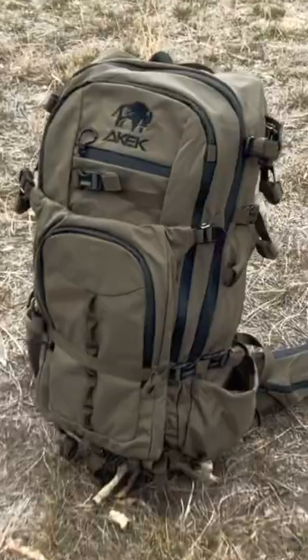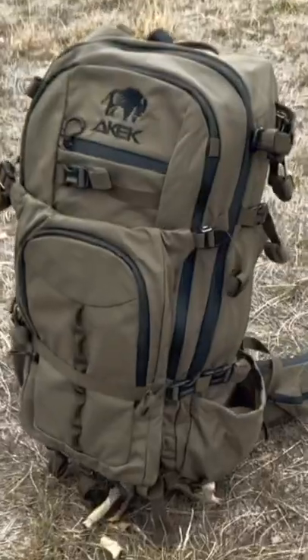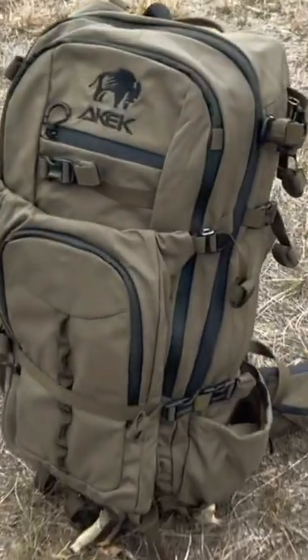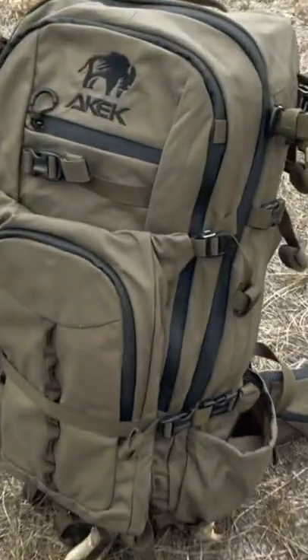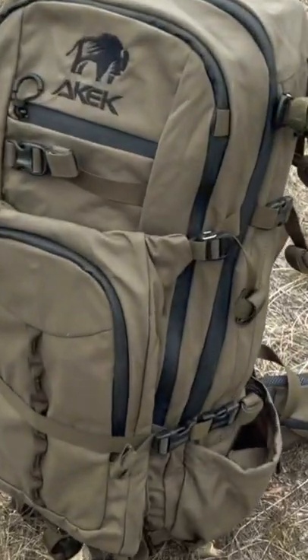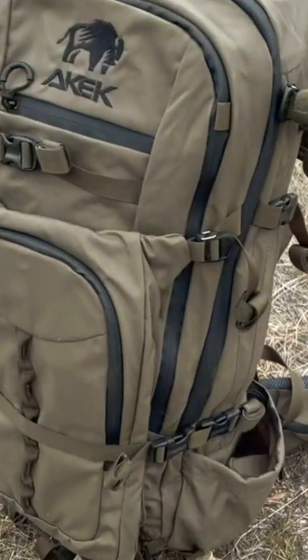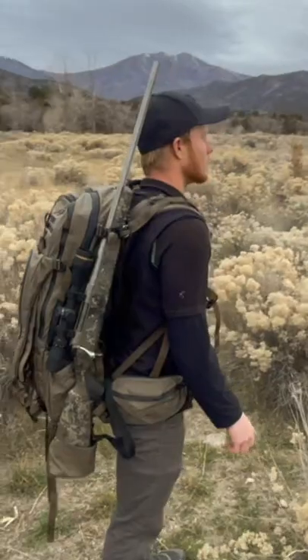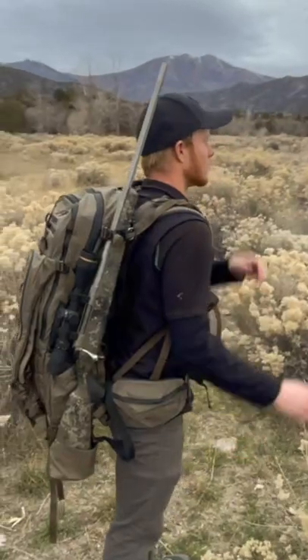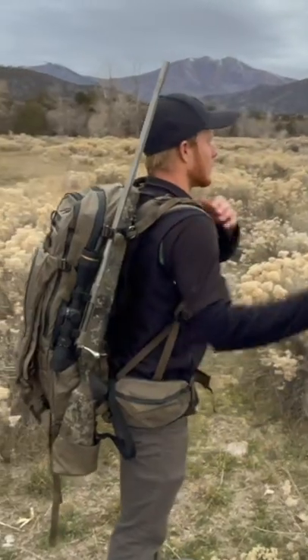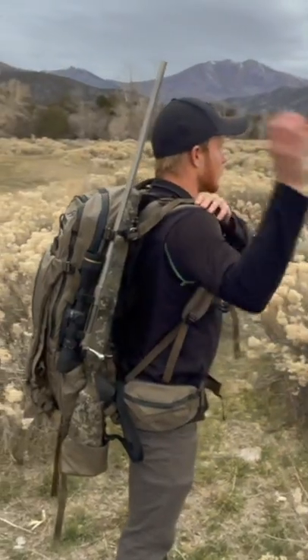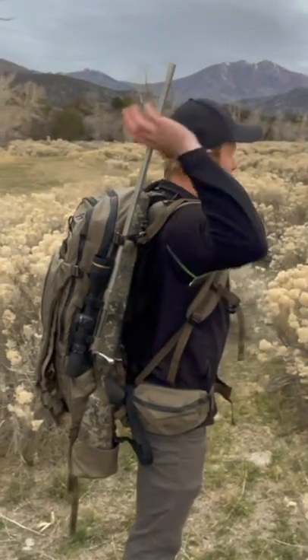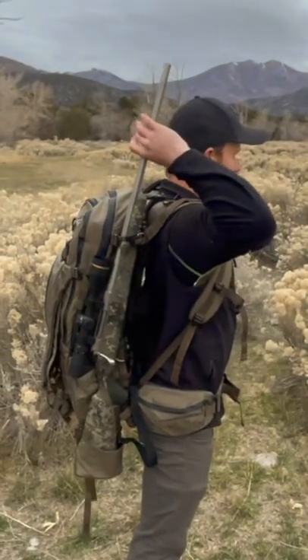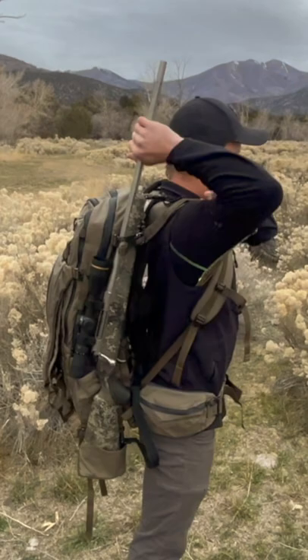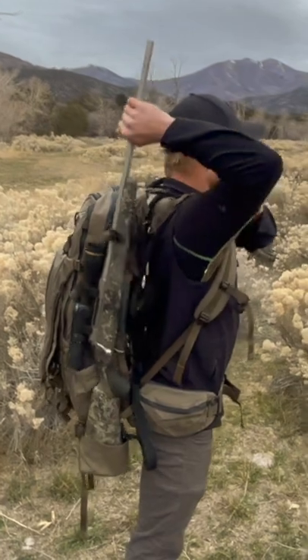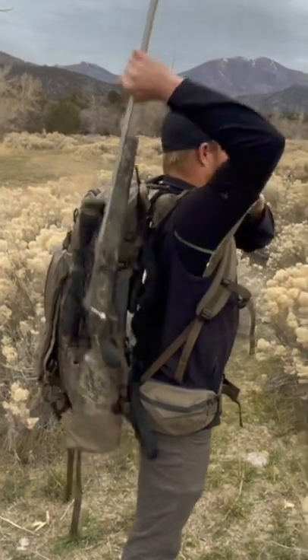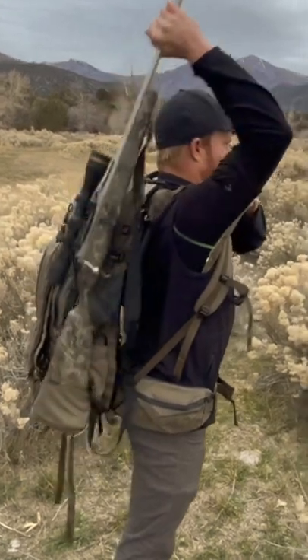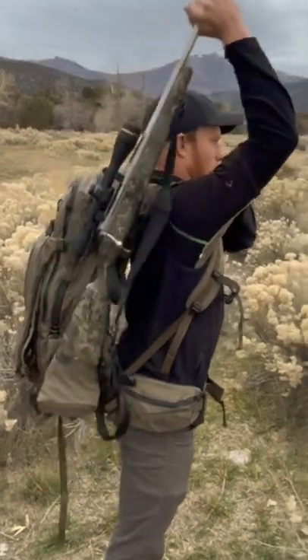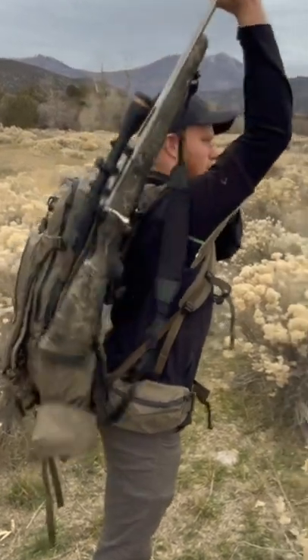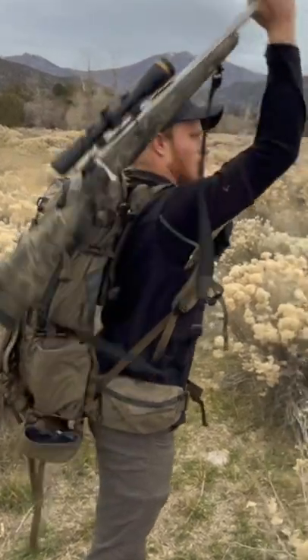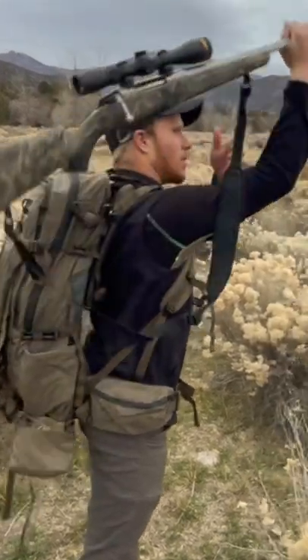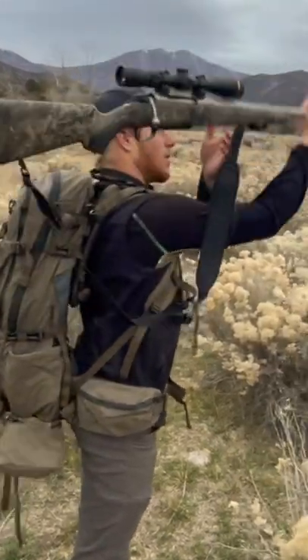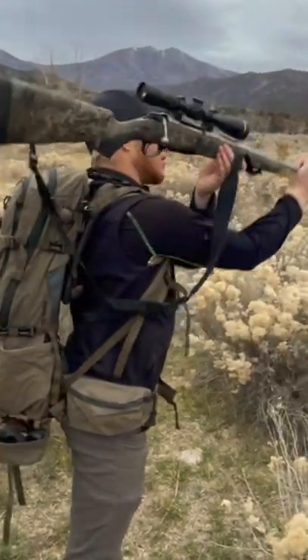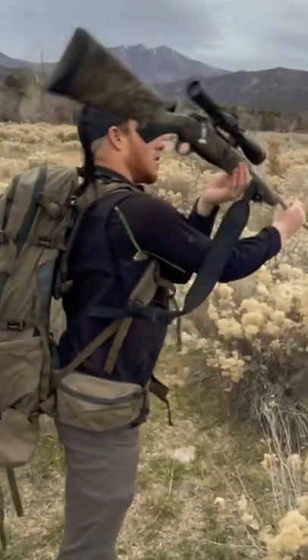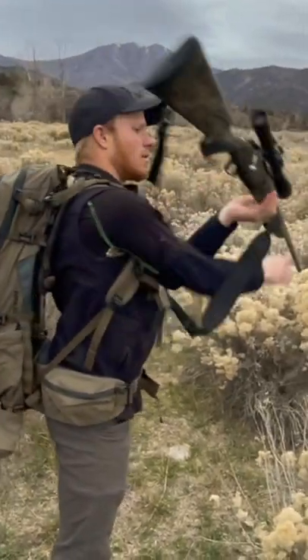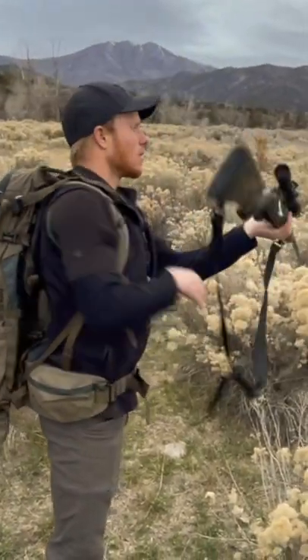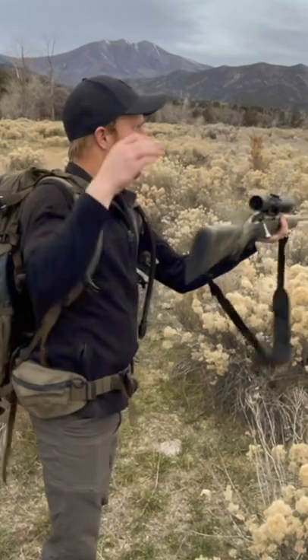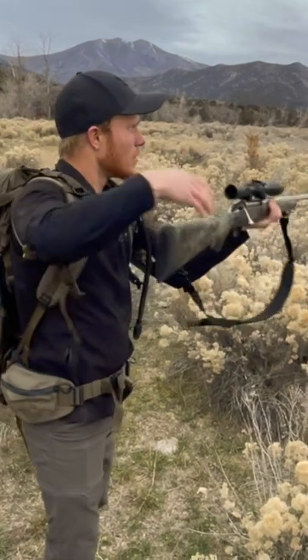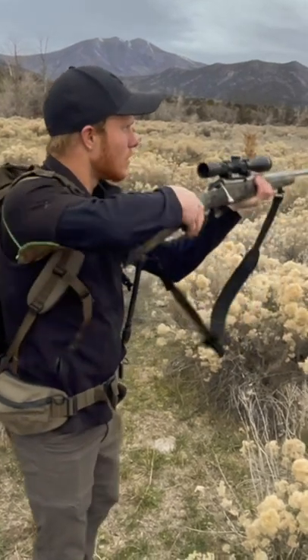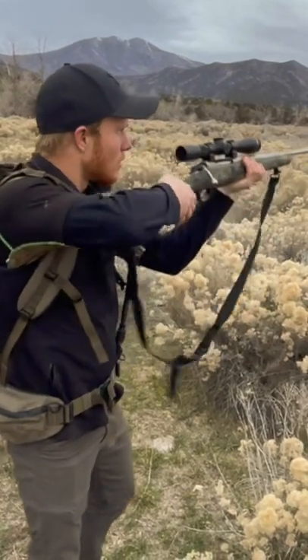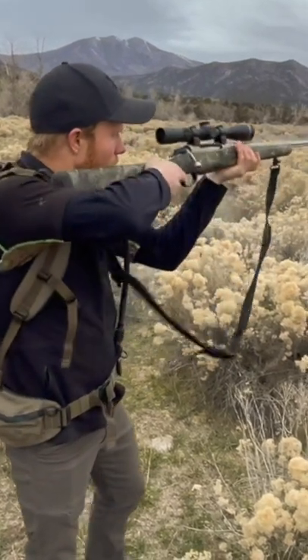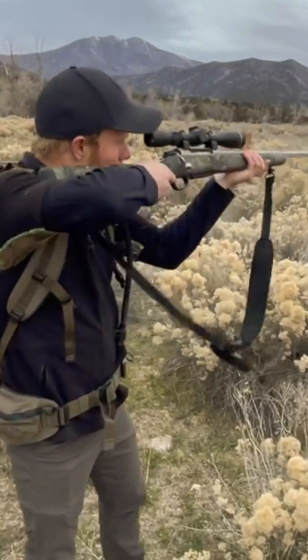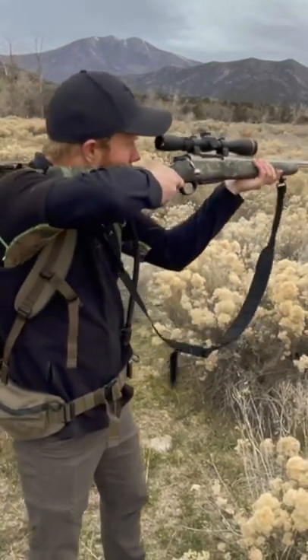This is no ordinary hunting backpack. This is the Alpha 3200 from Akec. It has a clever ripcord available right under your shoulder strap that allows you to instantly access your rifle when in the field.